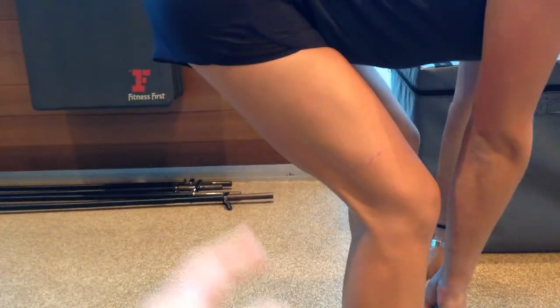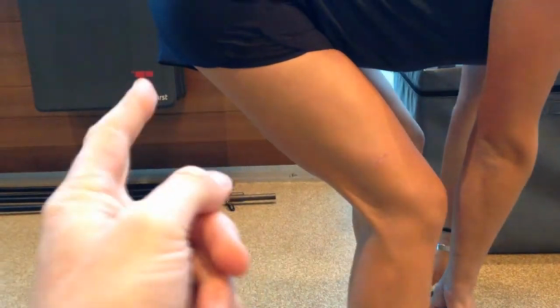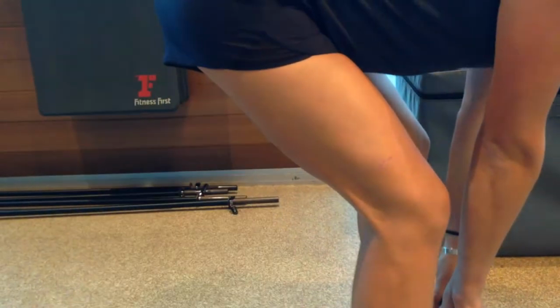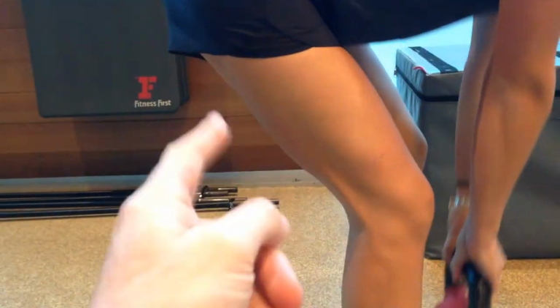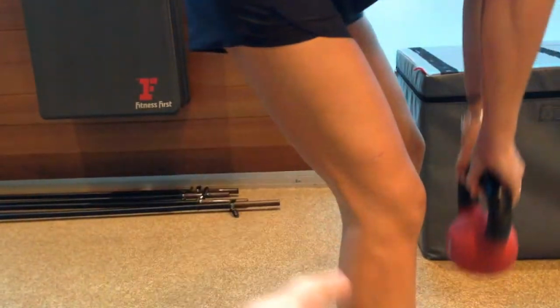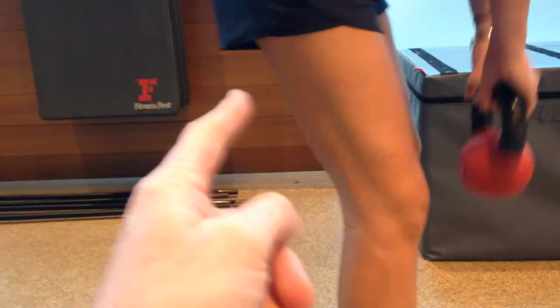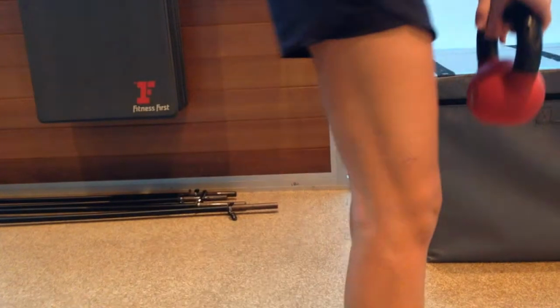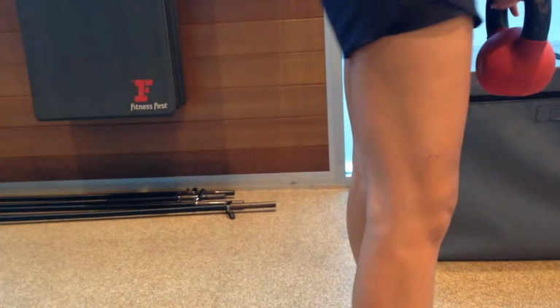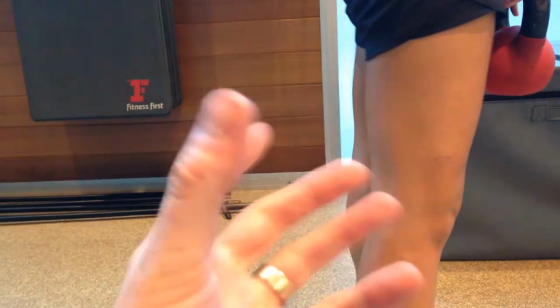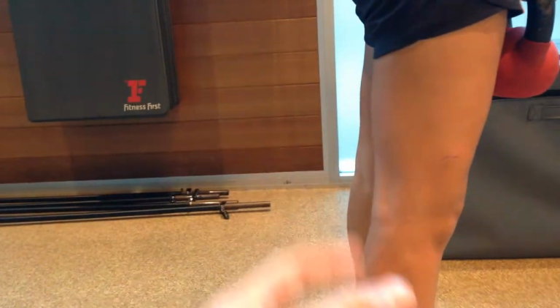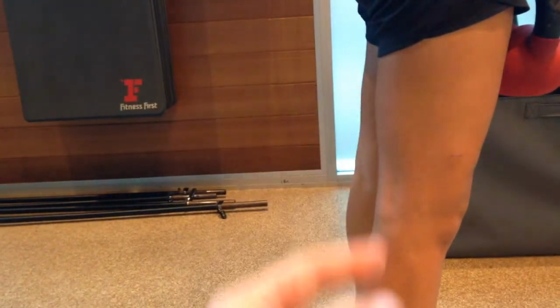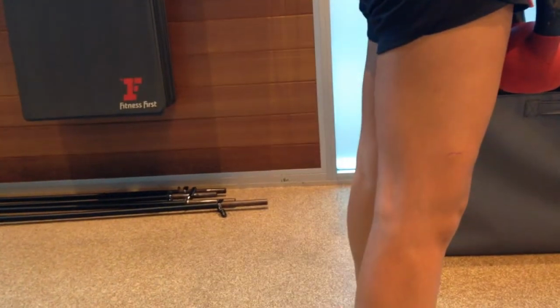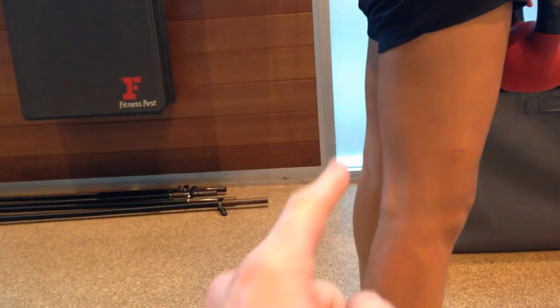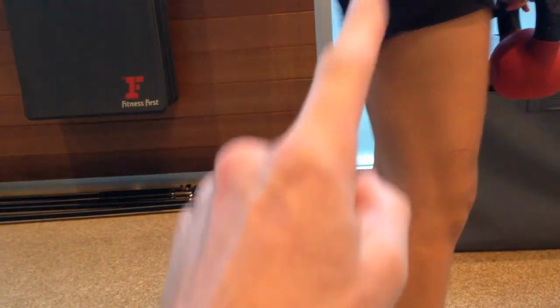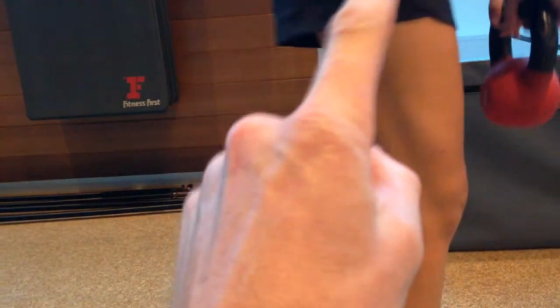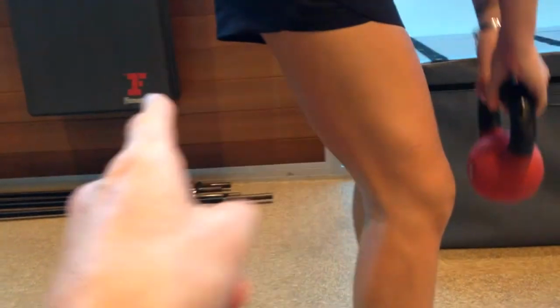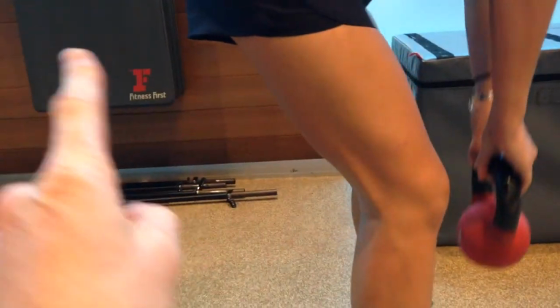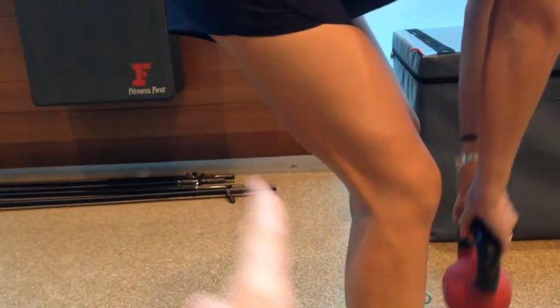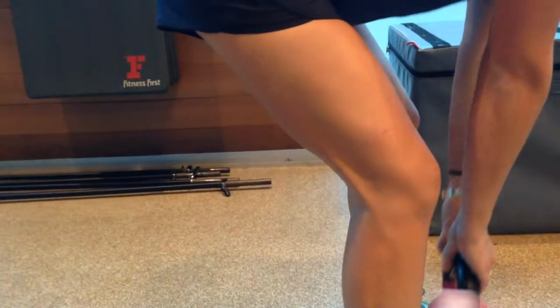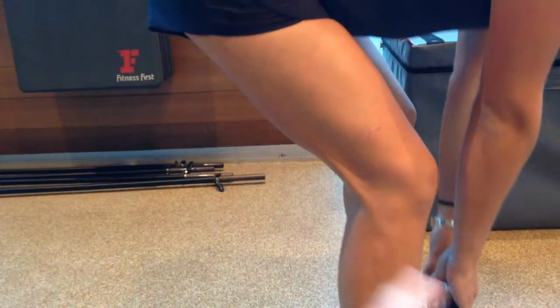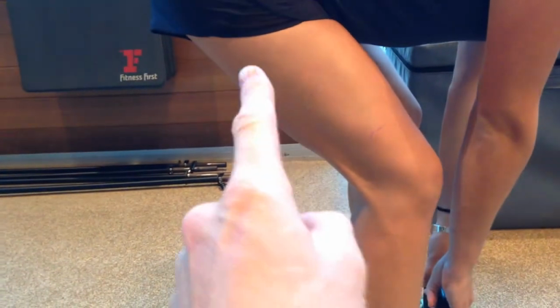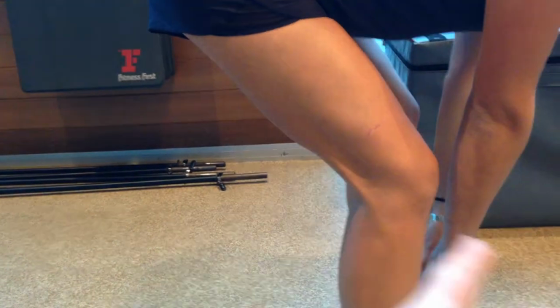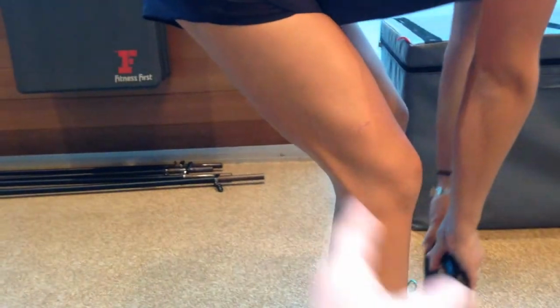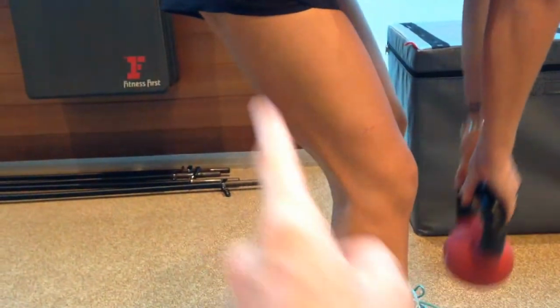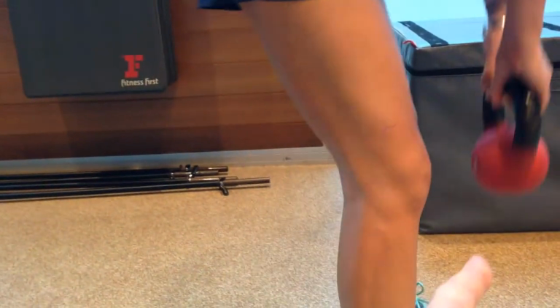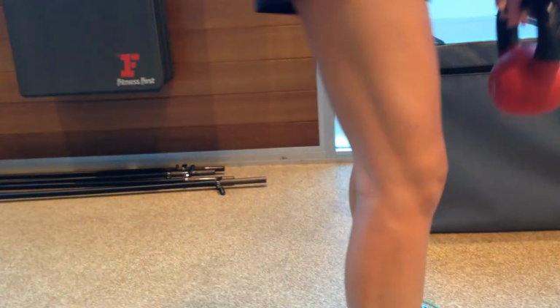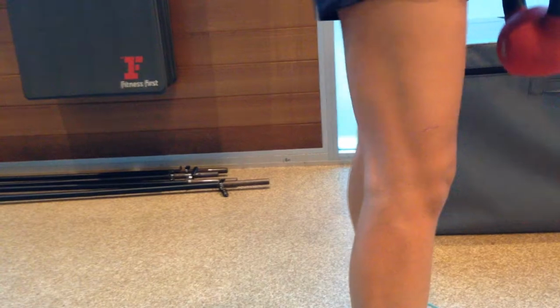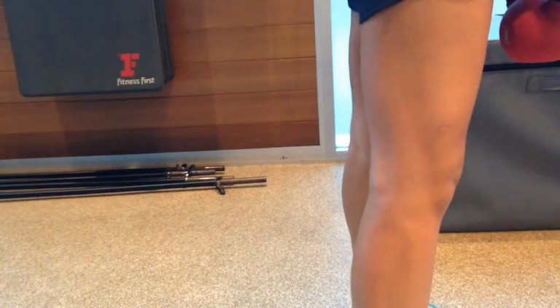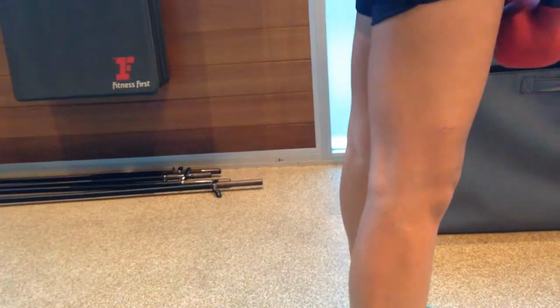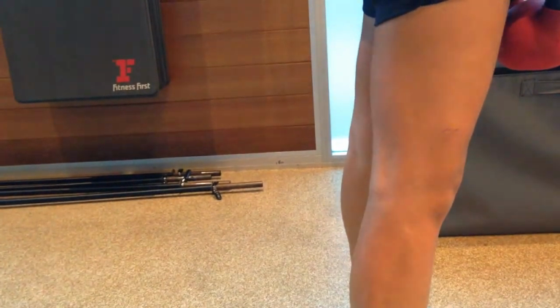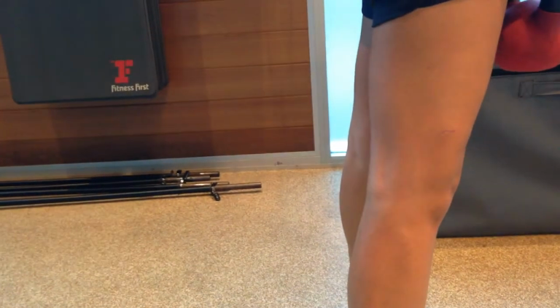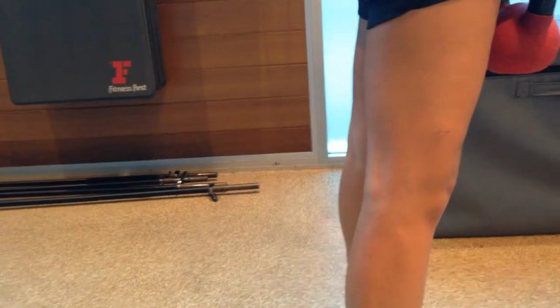You need these hamstrings built up so when we're running and sprinting, they control the eccentric movement of that tibia as the knee goes forward.